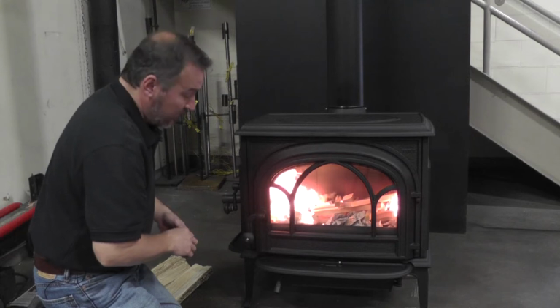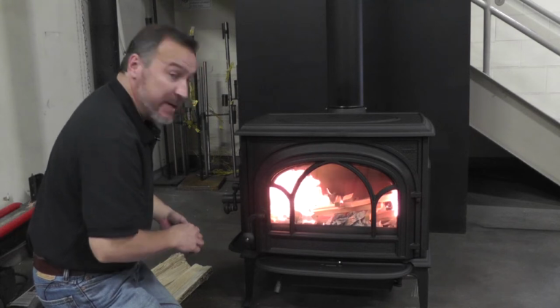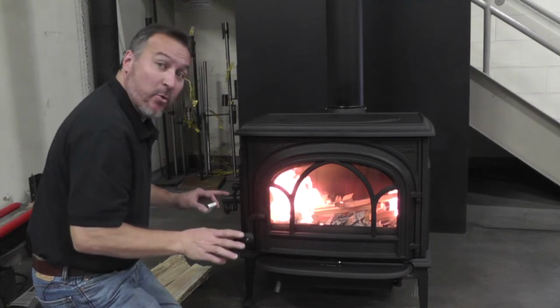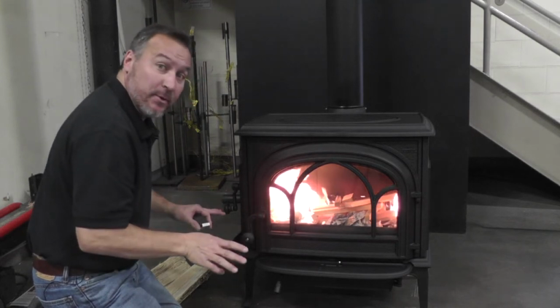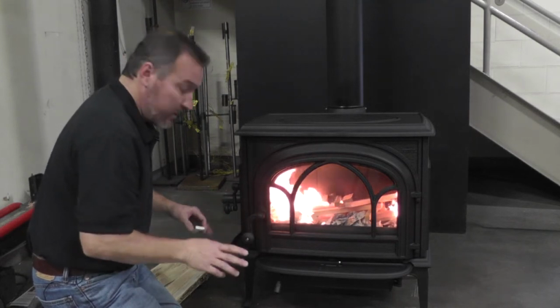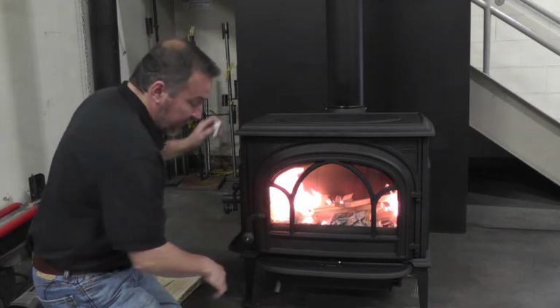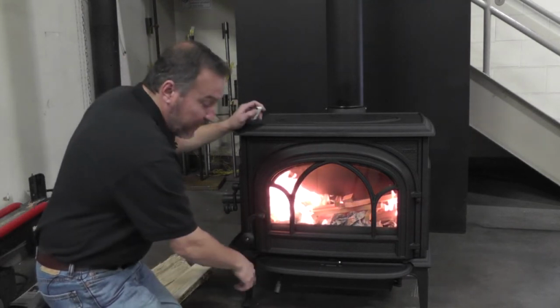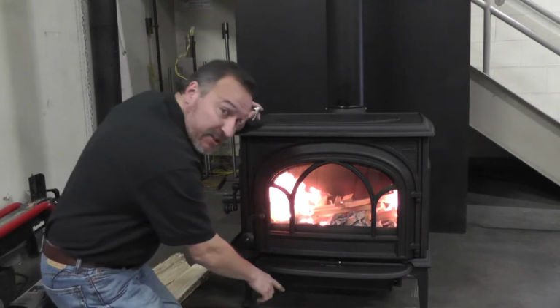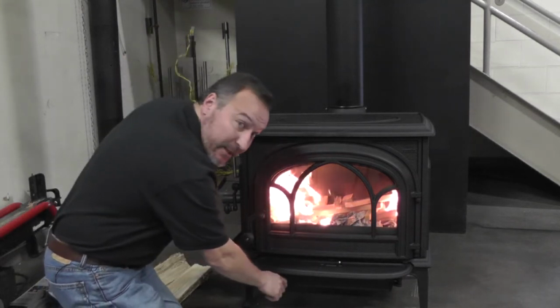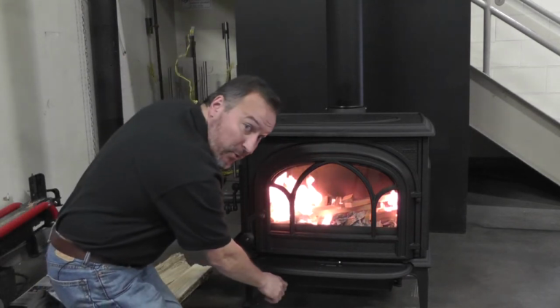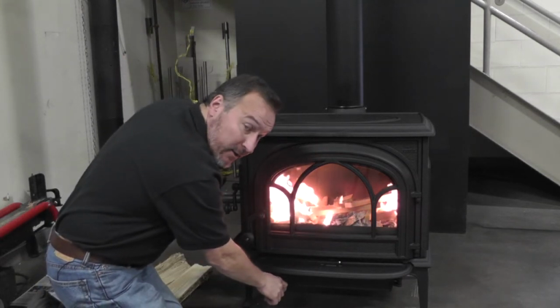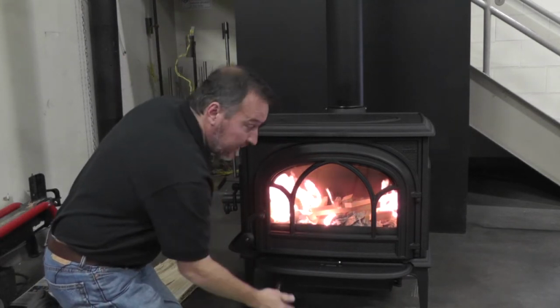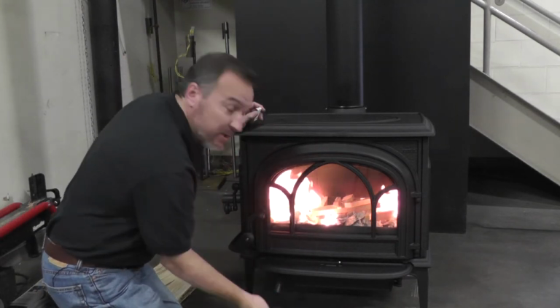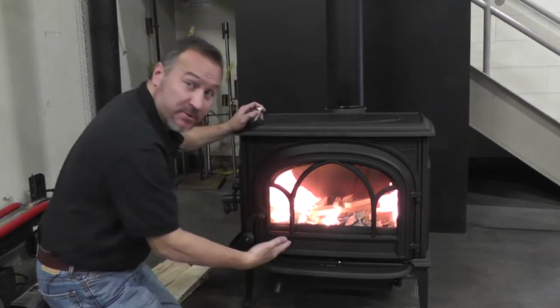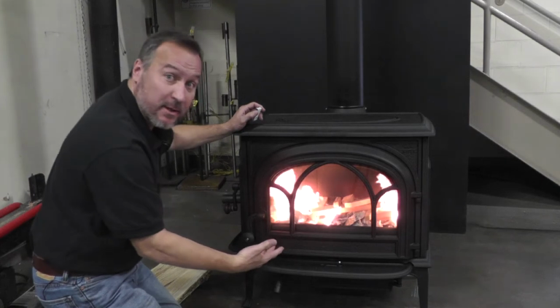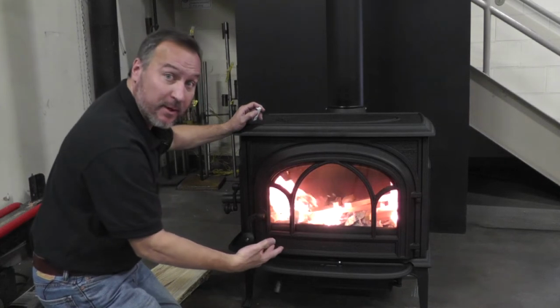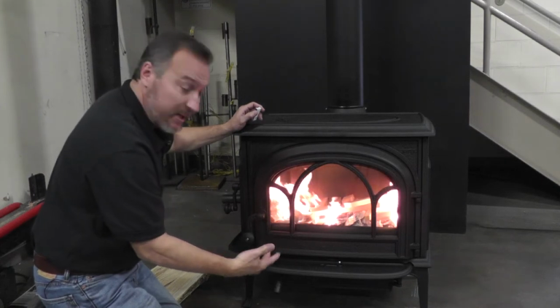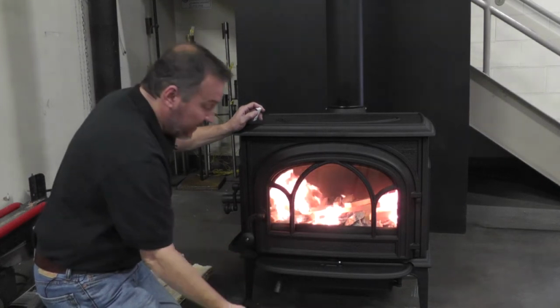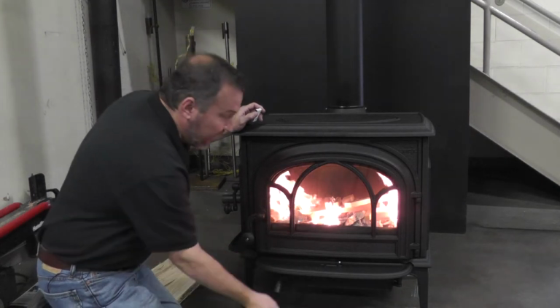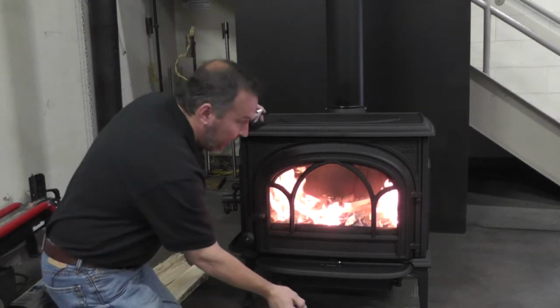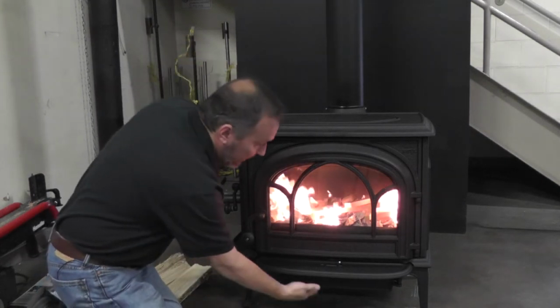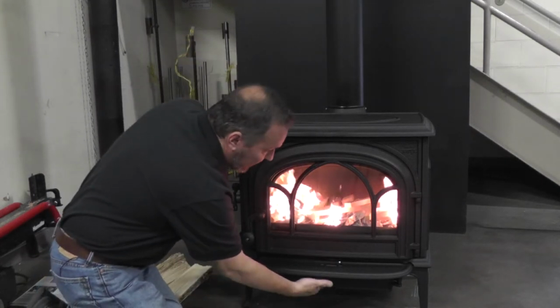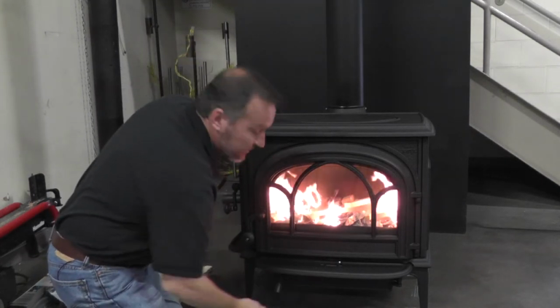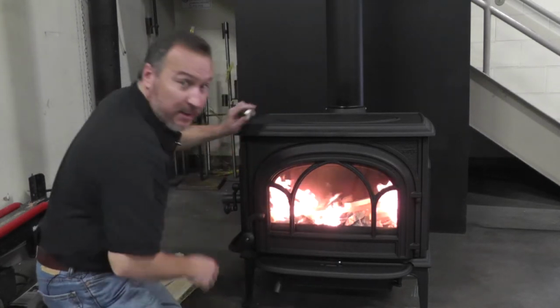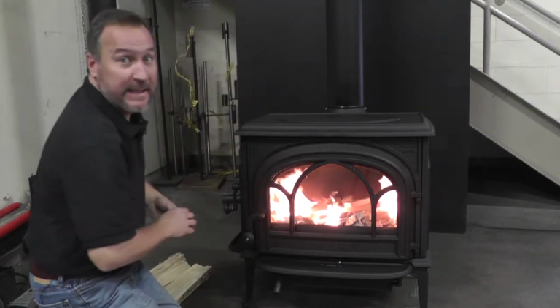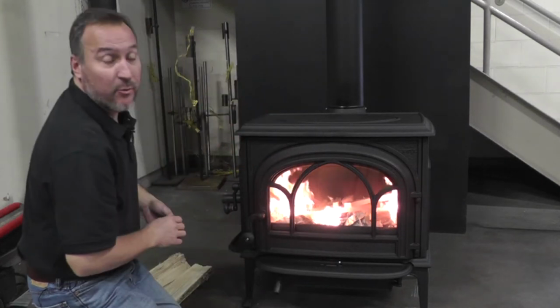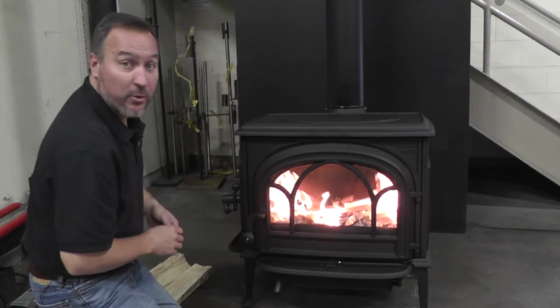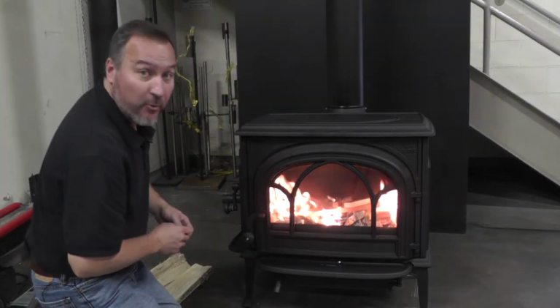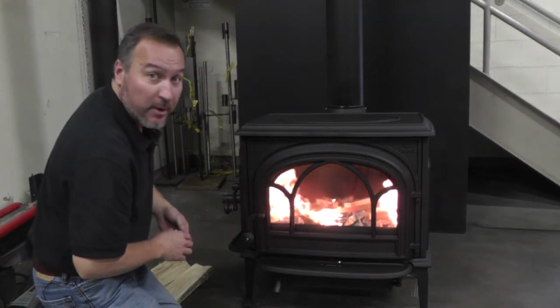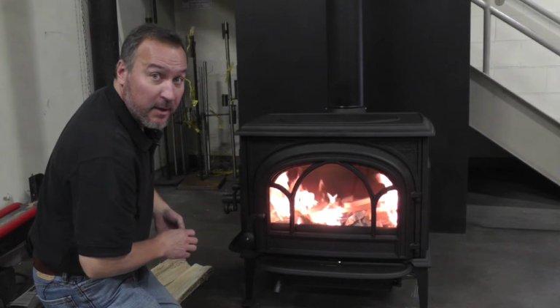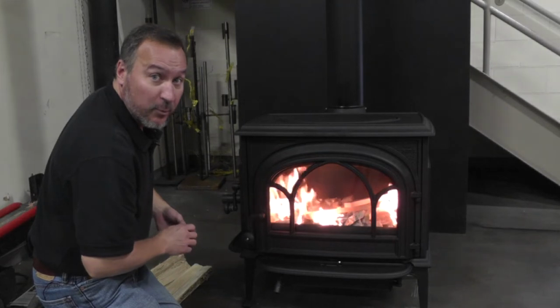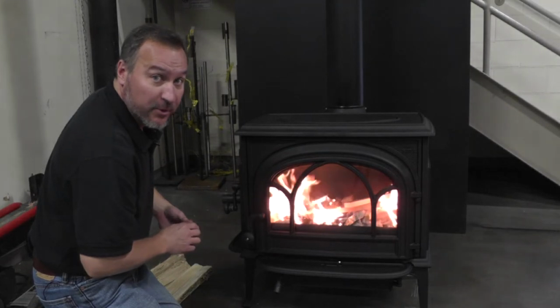What we never want to do is open the ash door here to give it additional startup air. Underfire air is not needed, nor good for a wood stove.